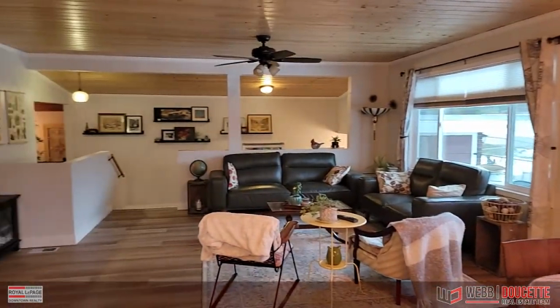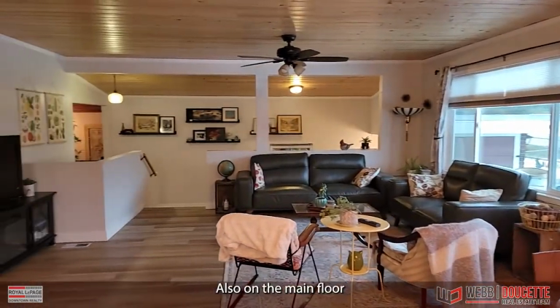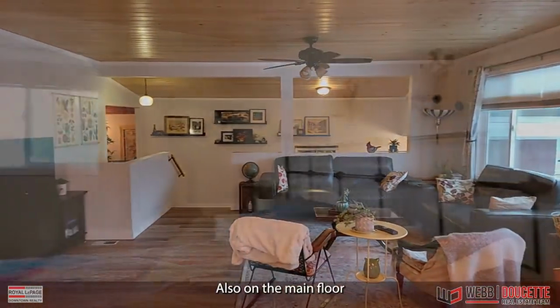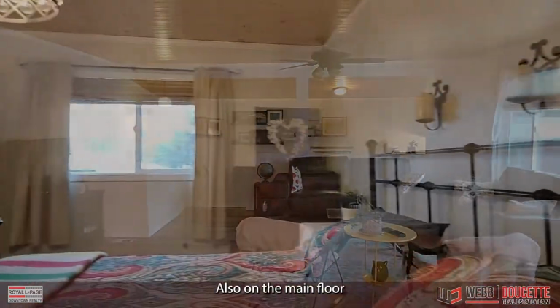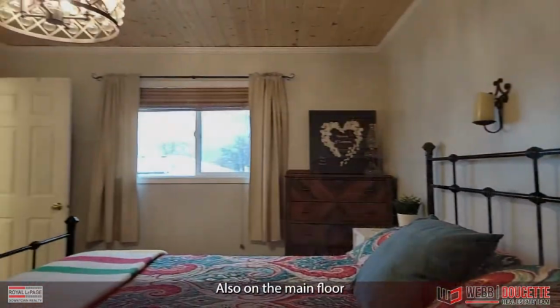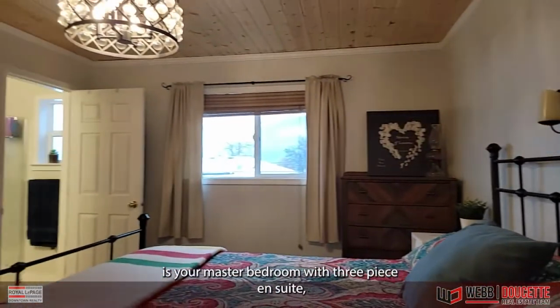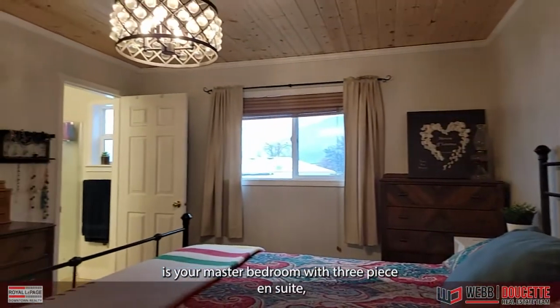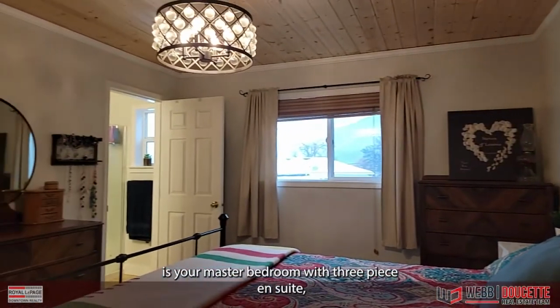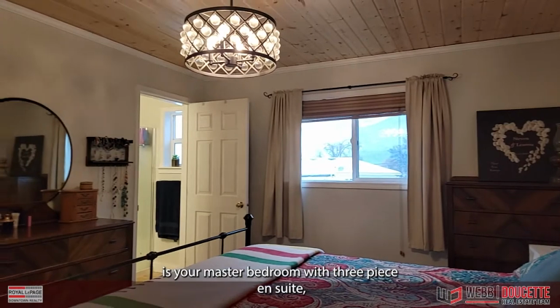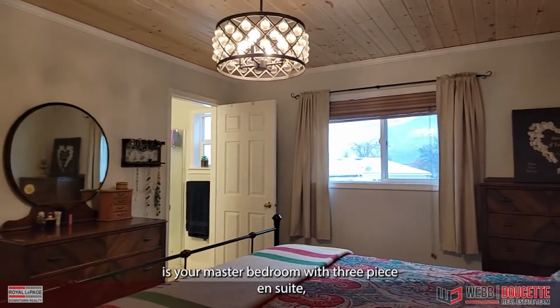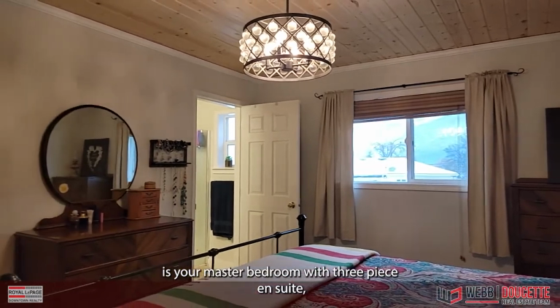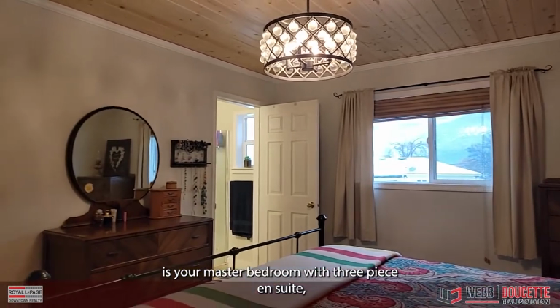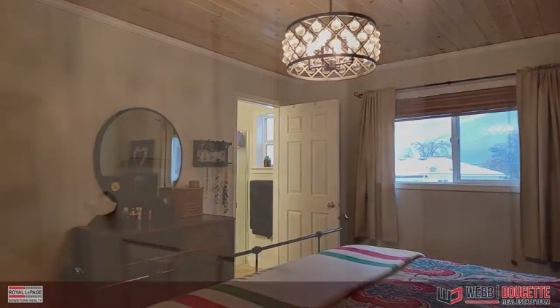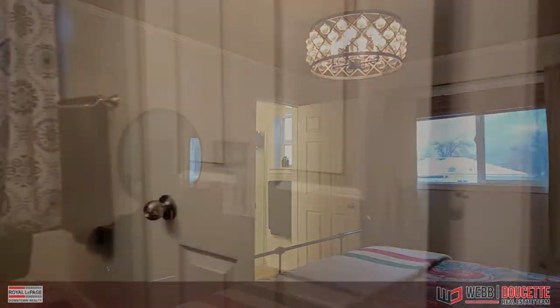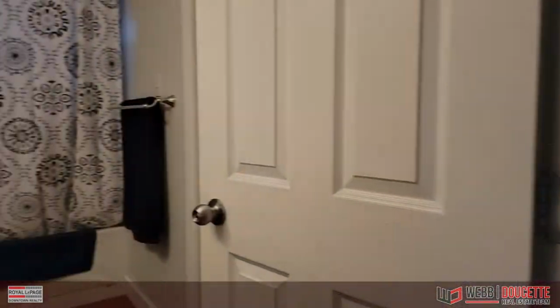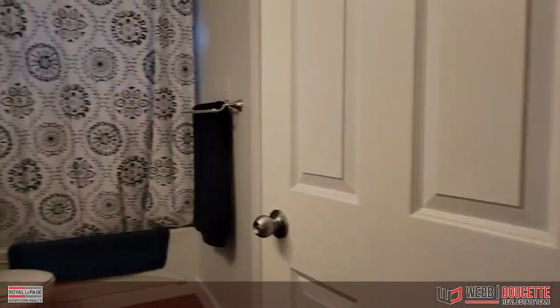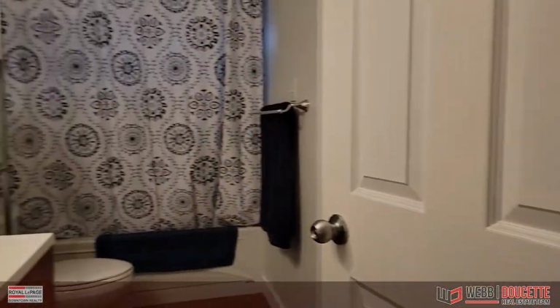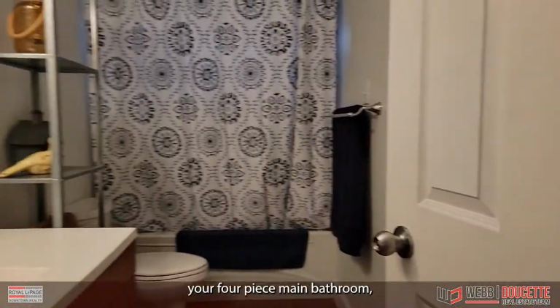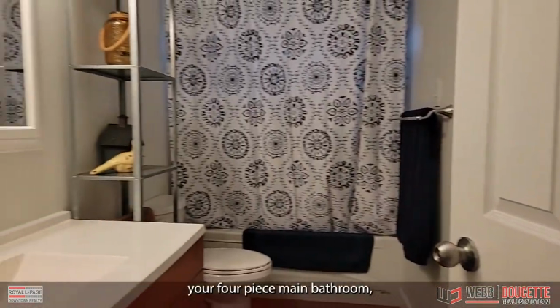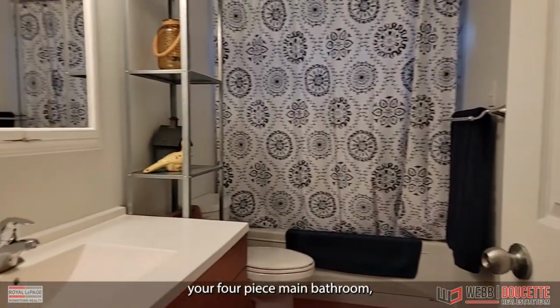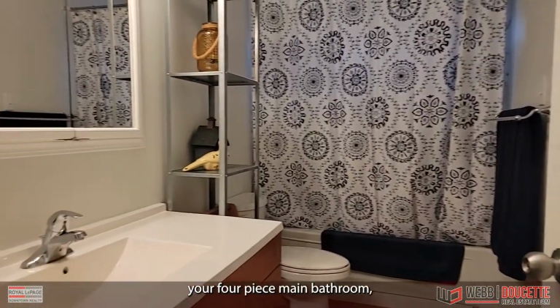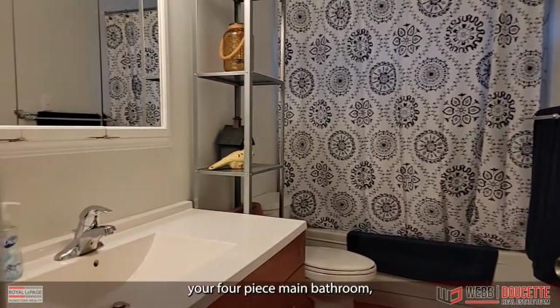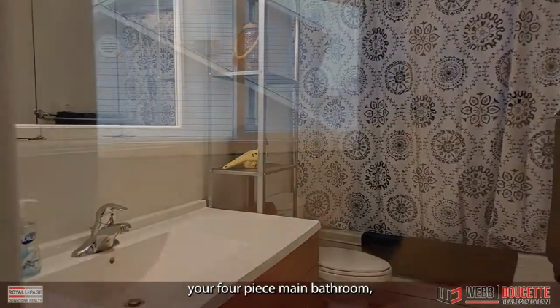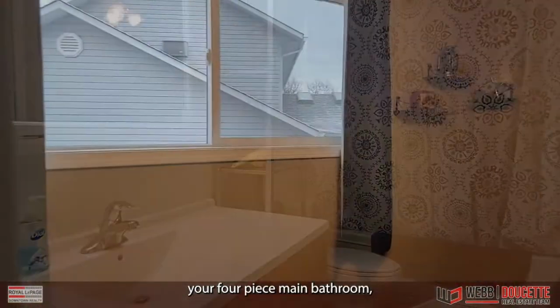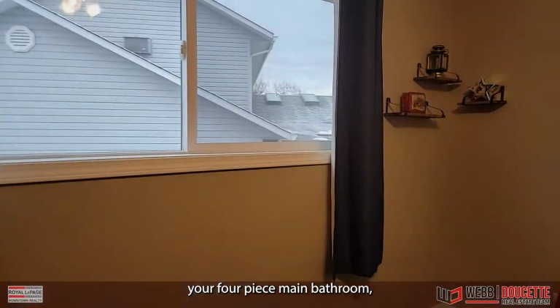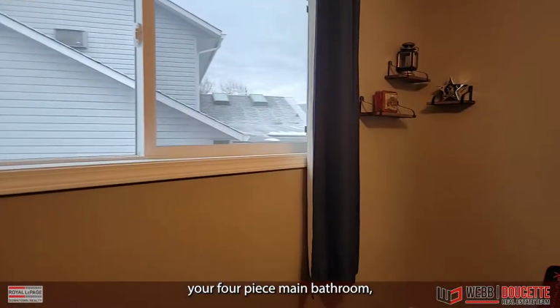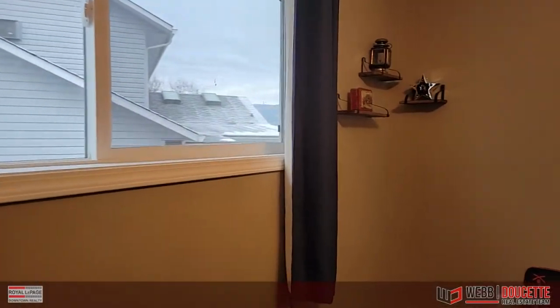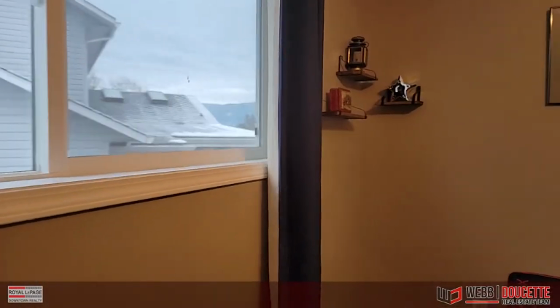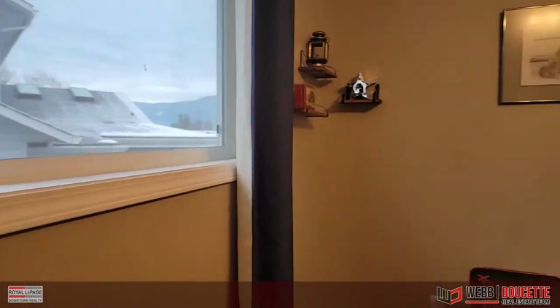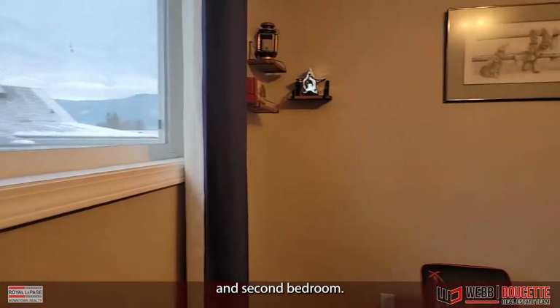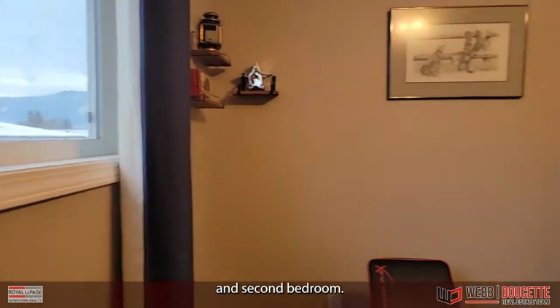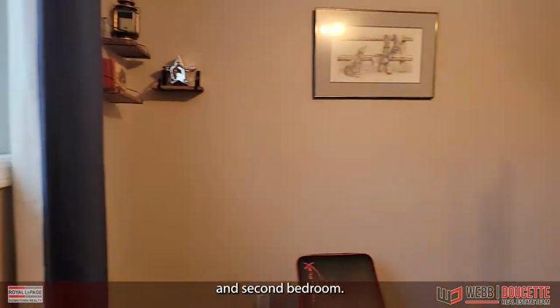Also on the main floor is your master bedroom with a three-piece en-suite, your four-piece main bathroom, and second bedroom.